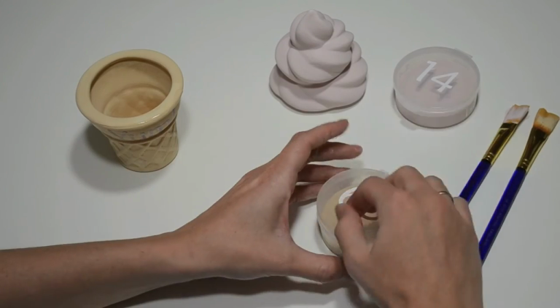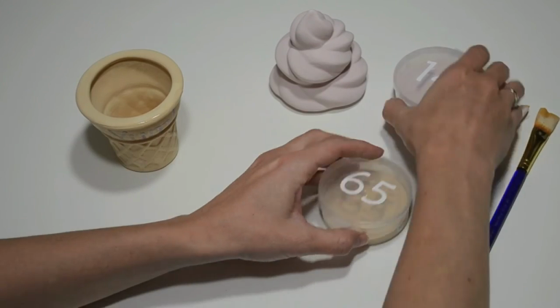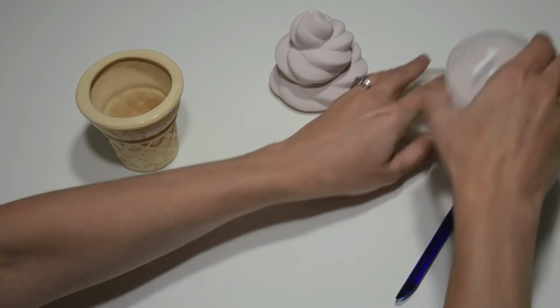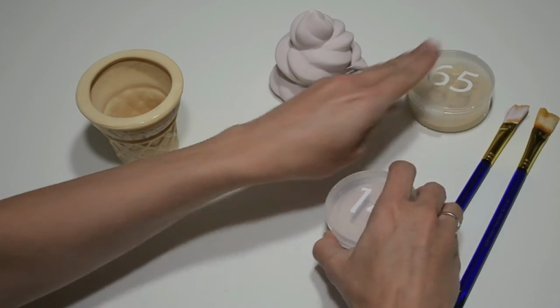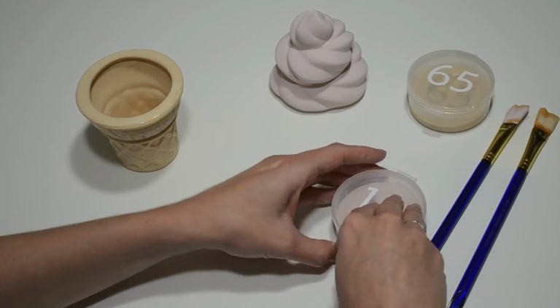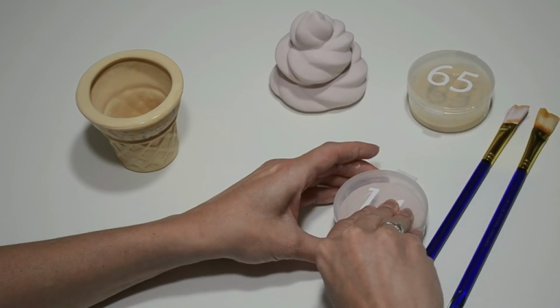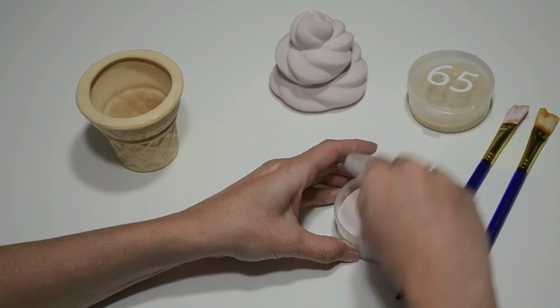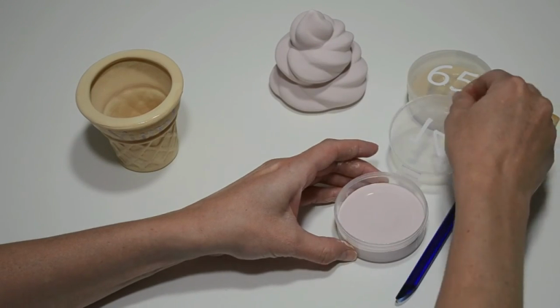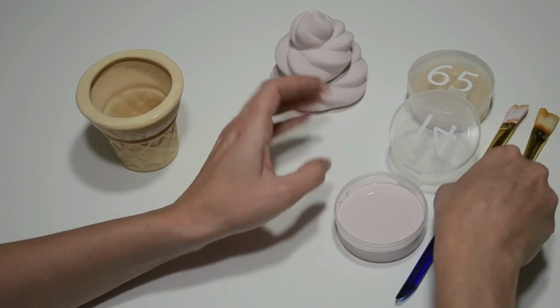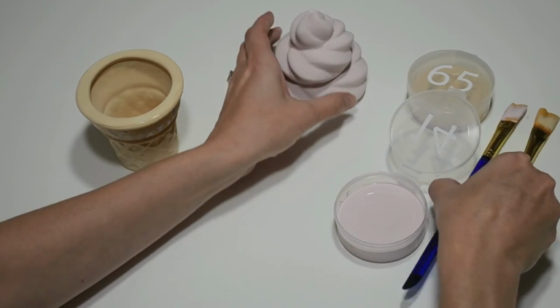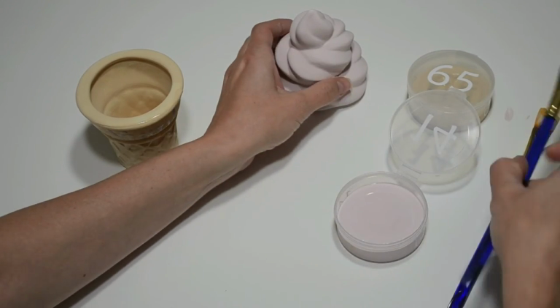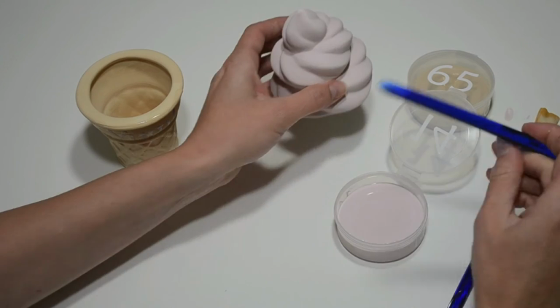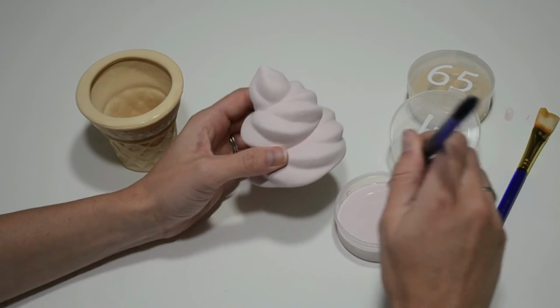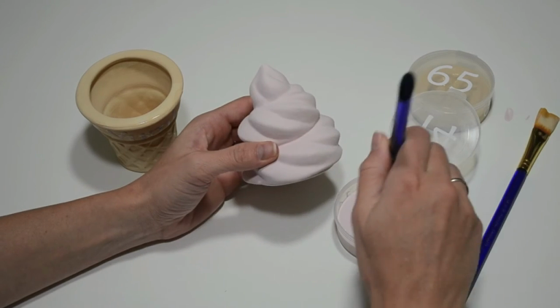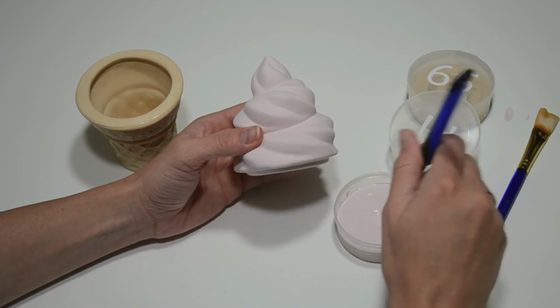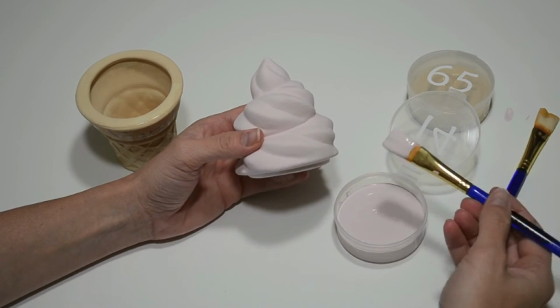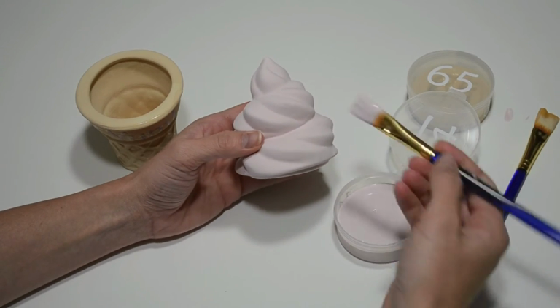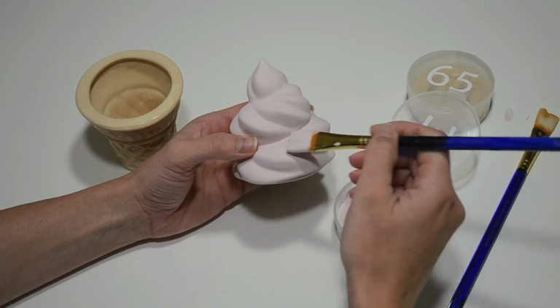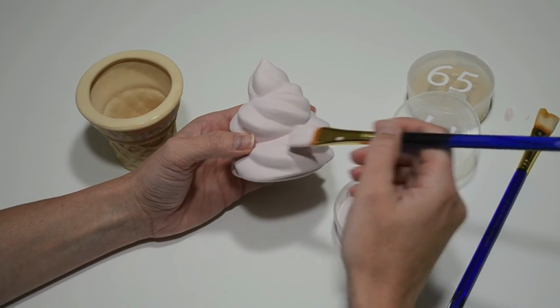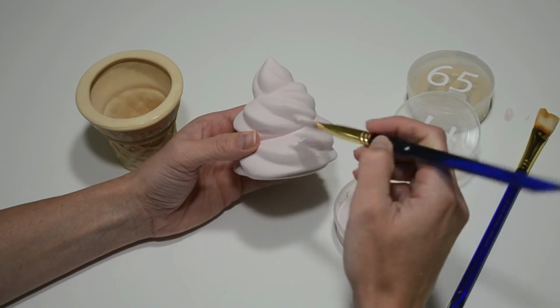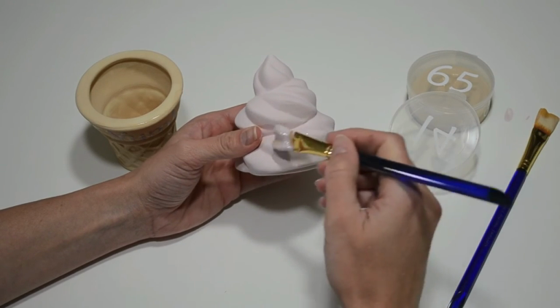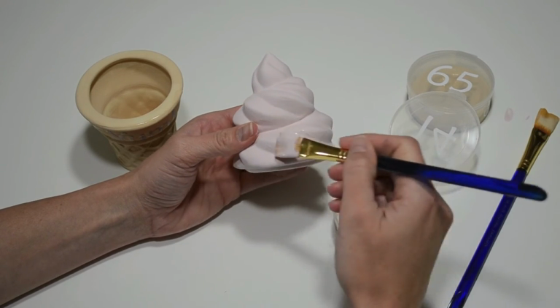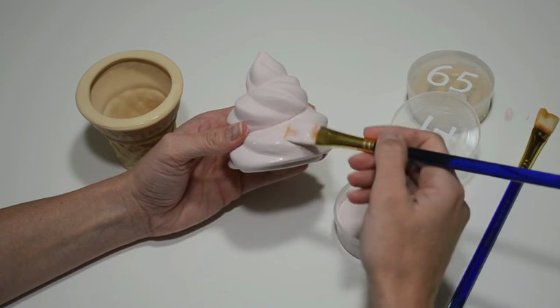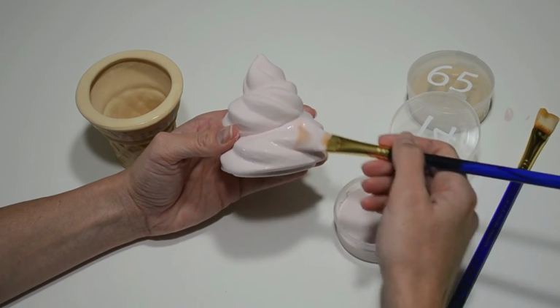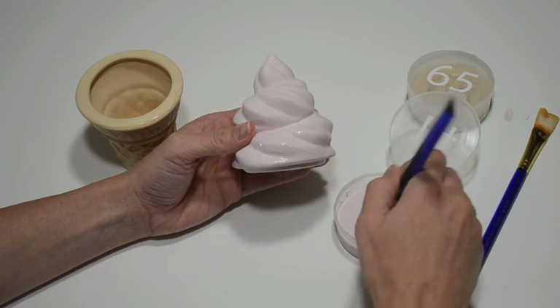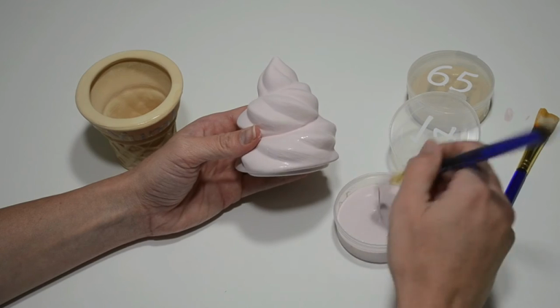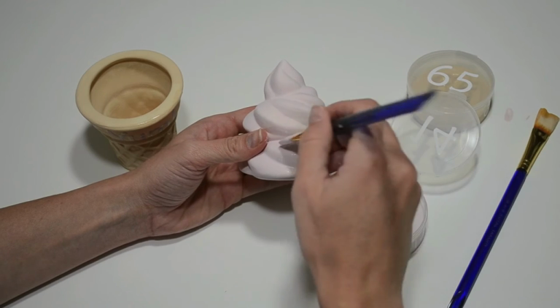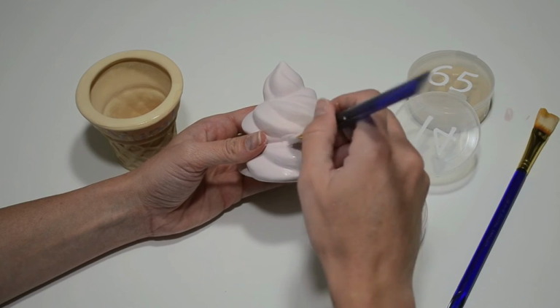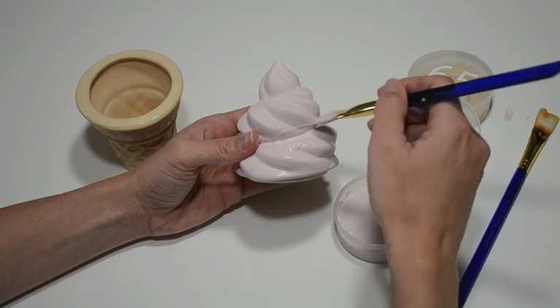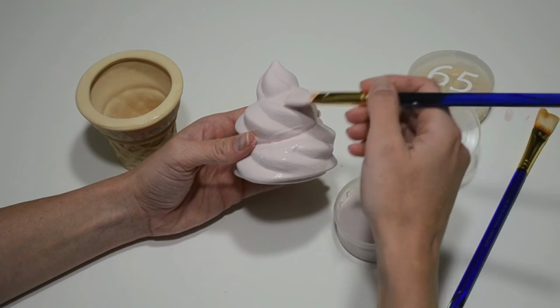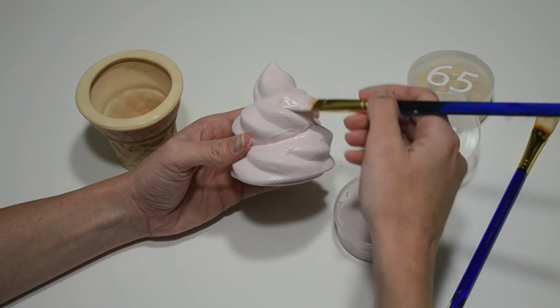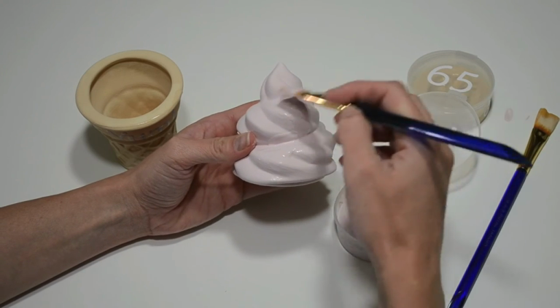Next, I'm putting my second coat of pink on the ice cream cone top. I chose pink because it looks great with sprinkles on top. Remember to use three coats of paint for a nice solid look.